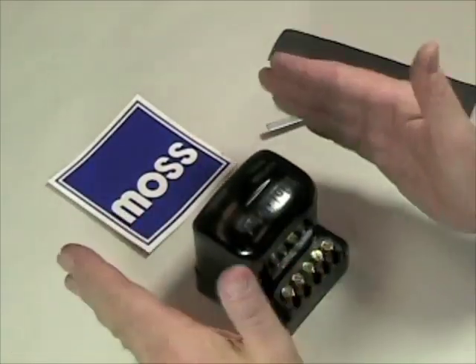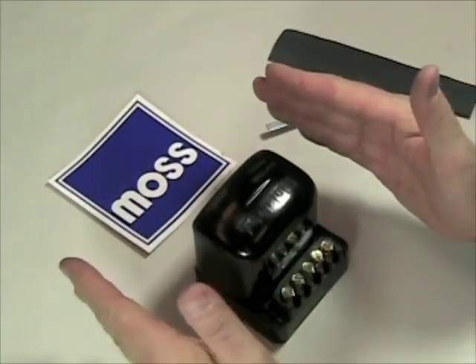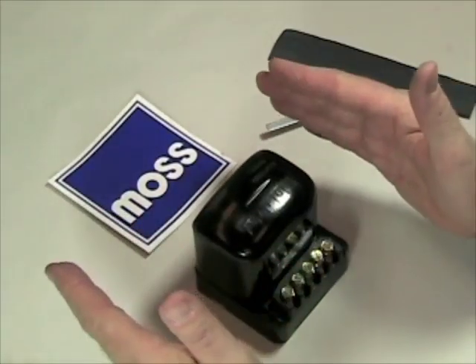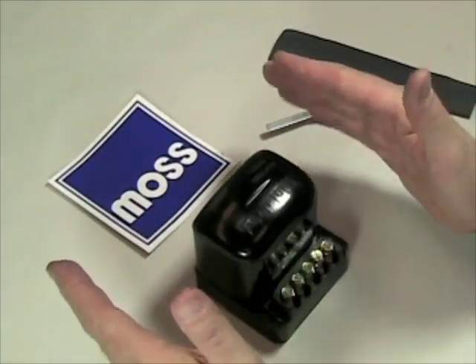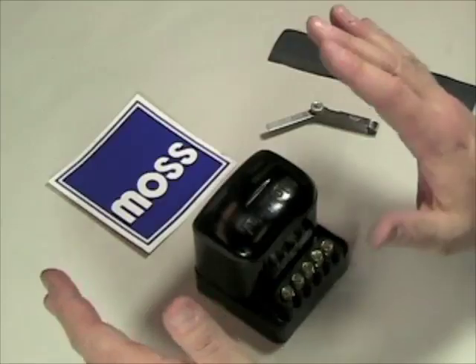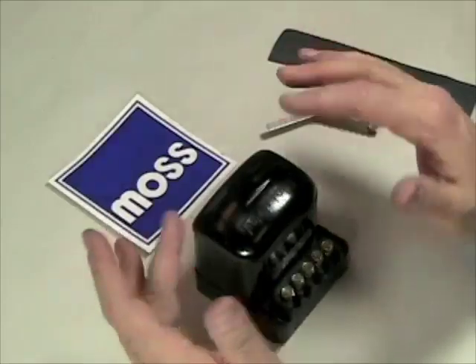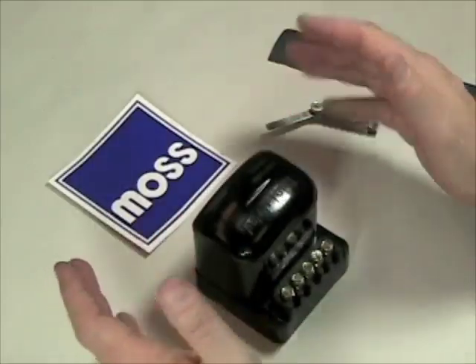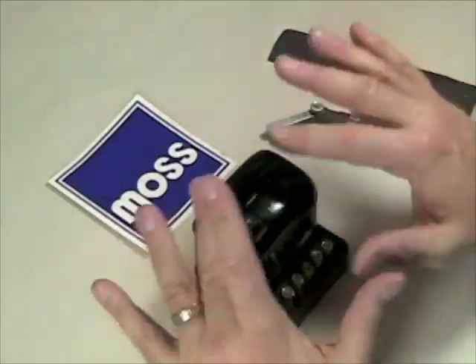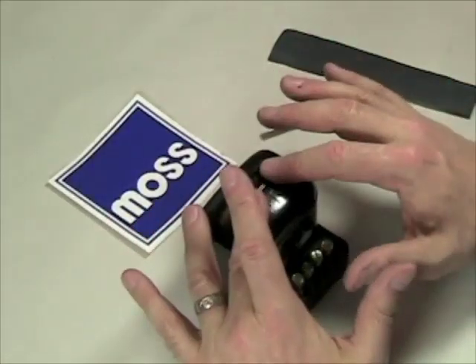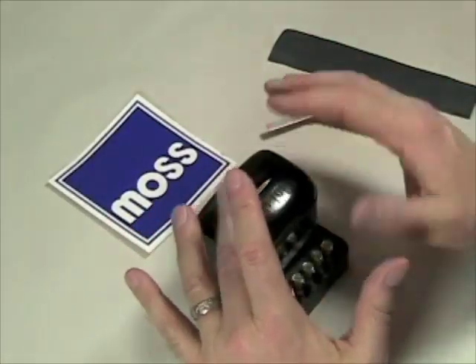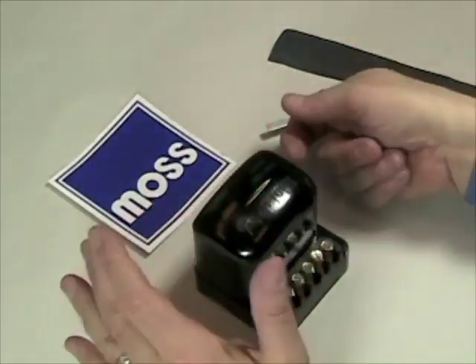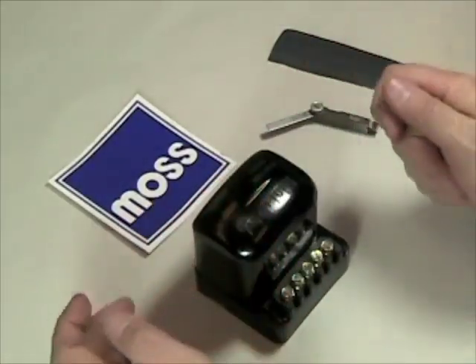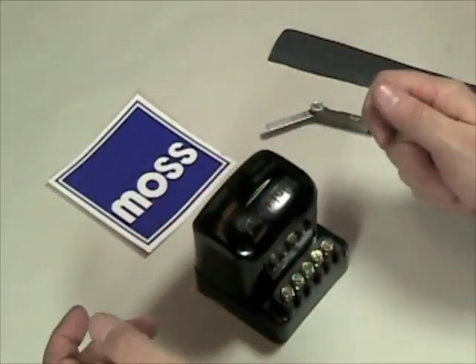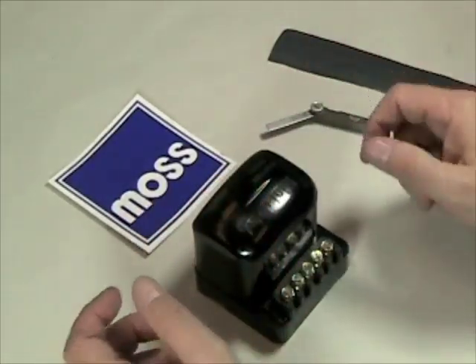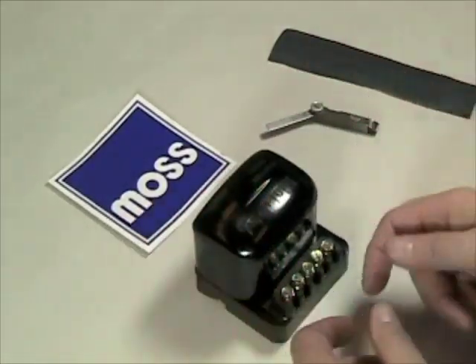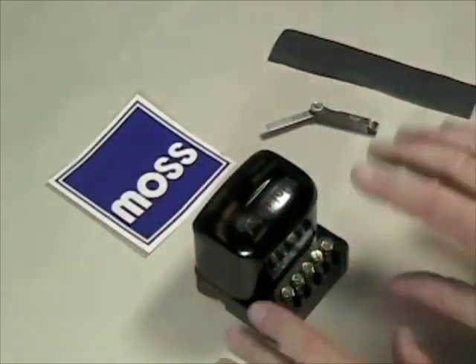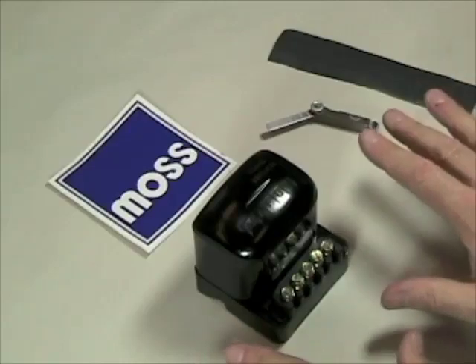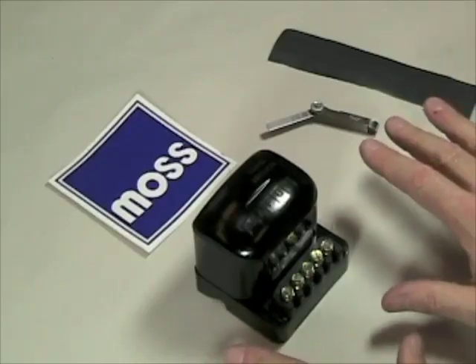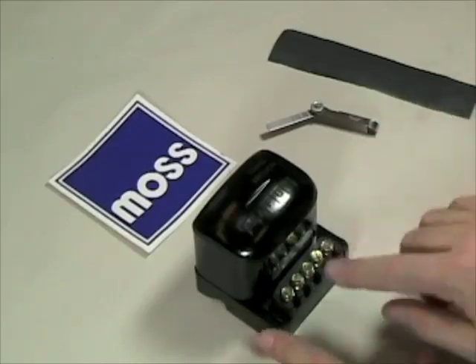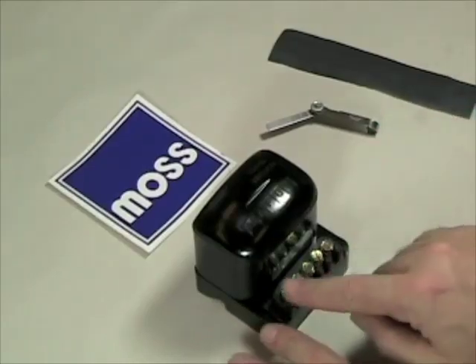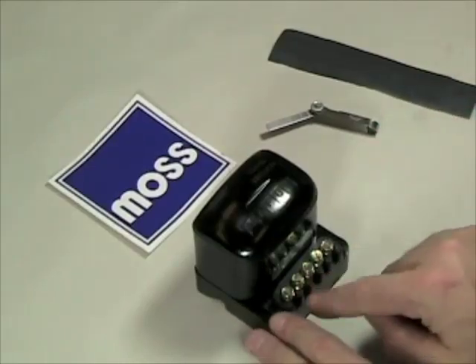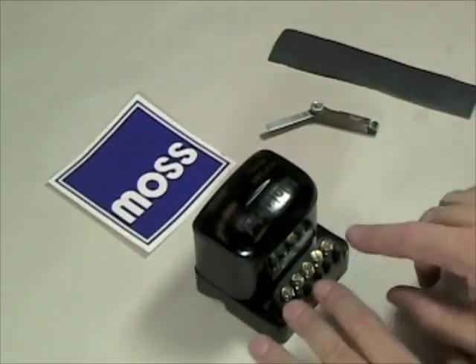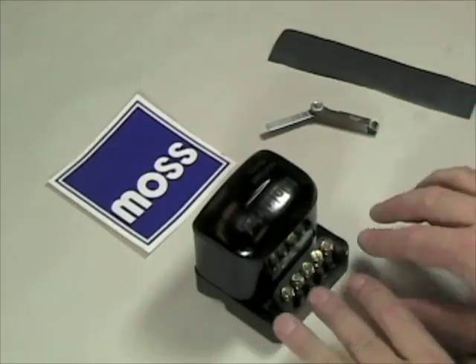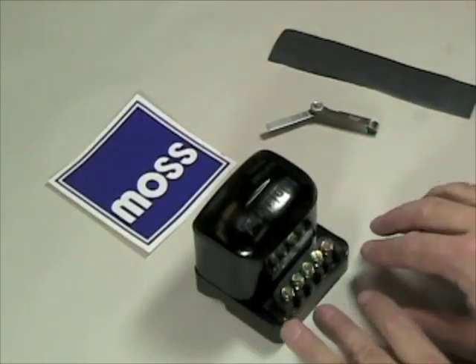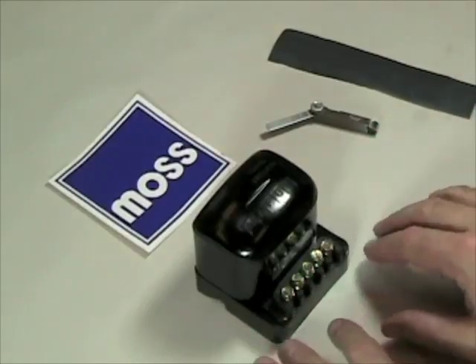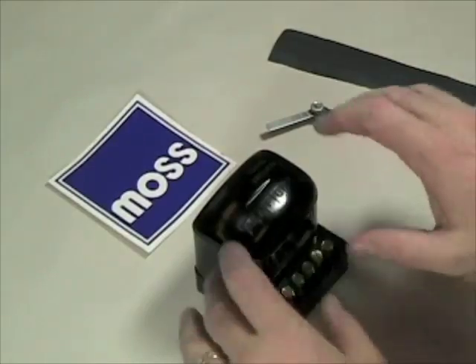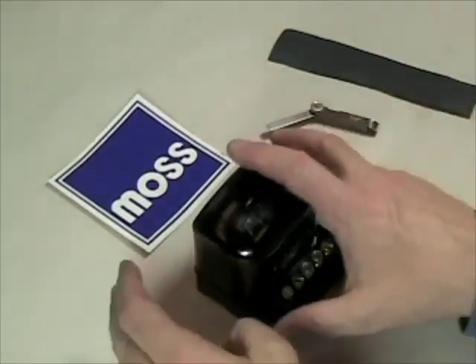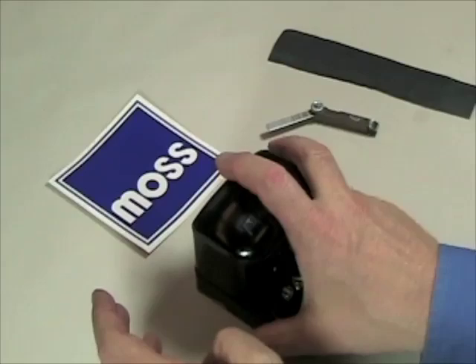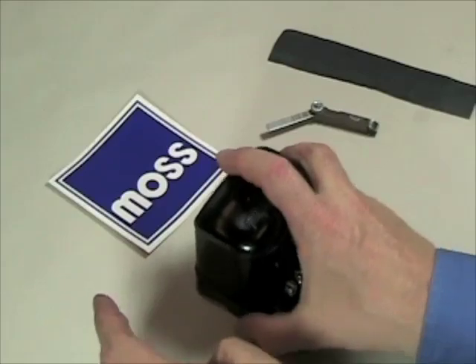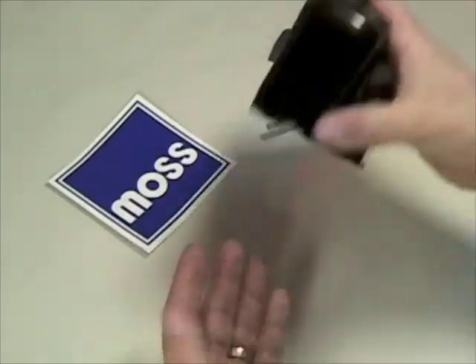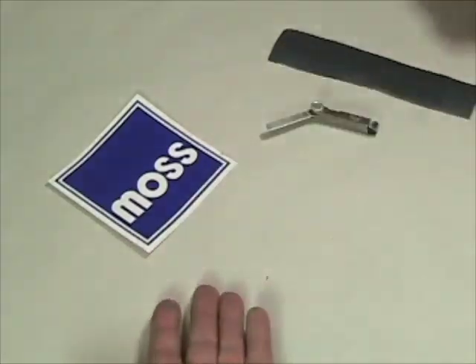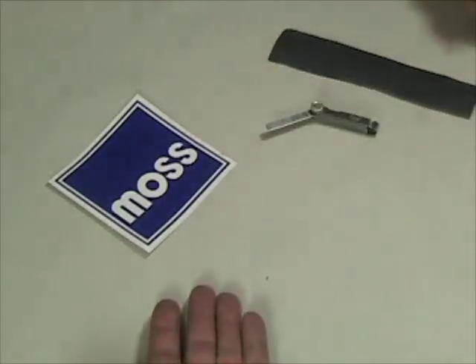So let's talk about installation. In your car, you go and disconnect the battery — that way there won't be any shorts. We're going to disconnect the wires from the old voltage regulator, disconnect the screws, and take it out of the car.